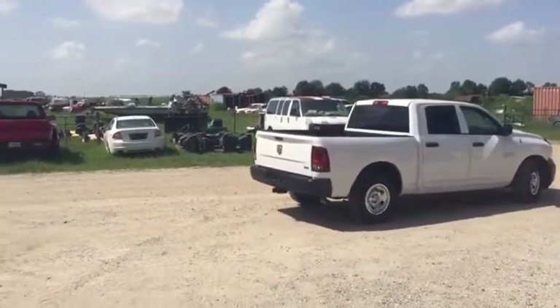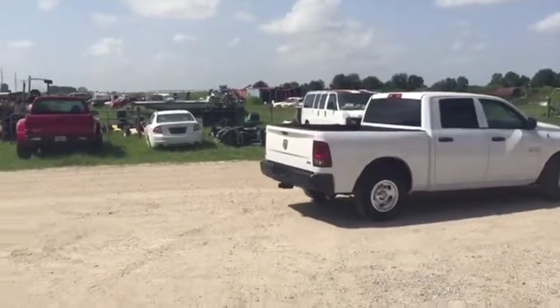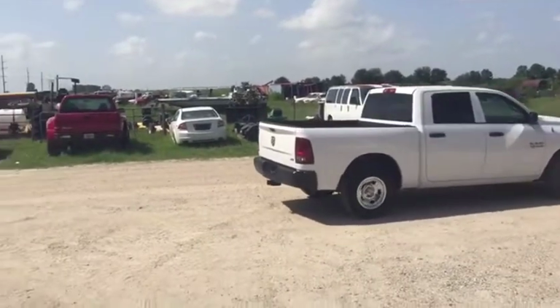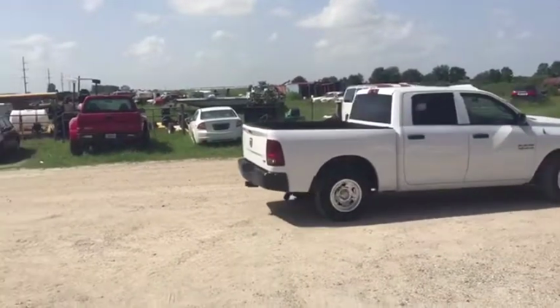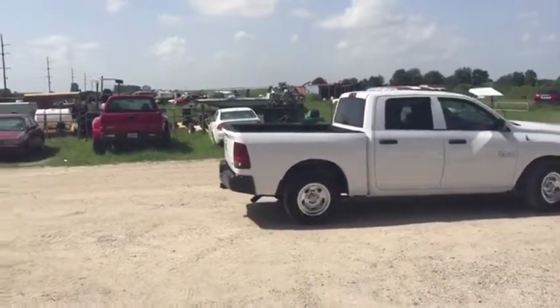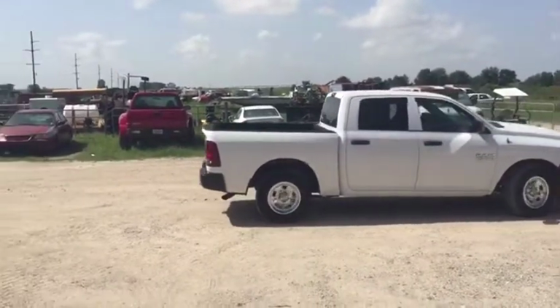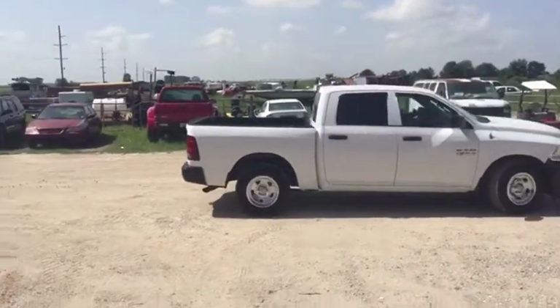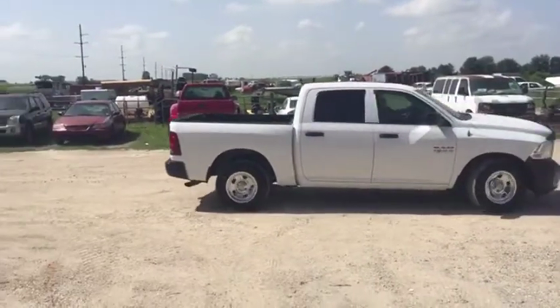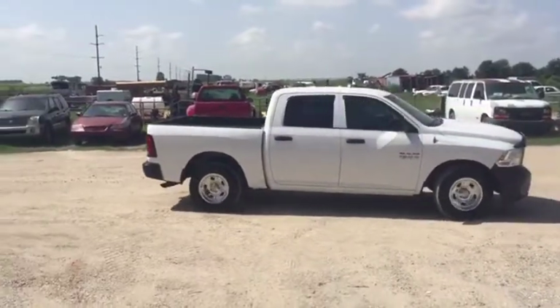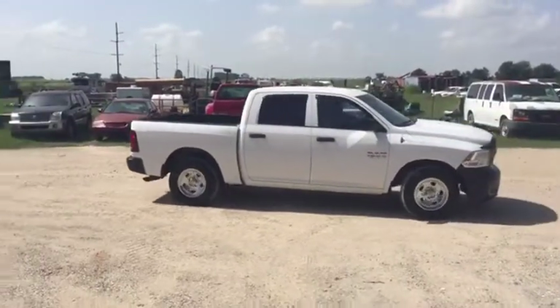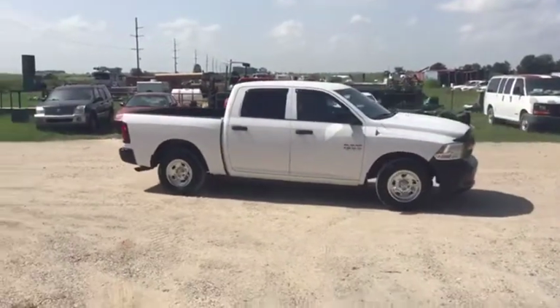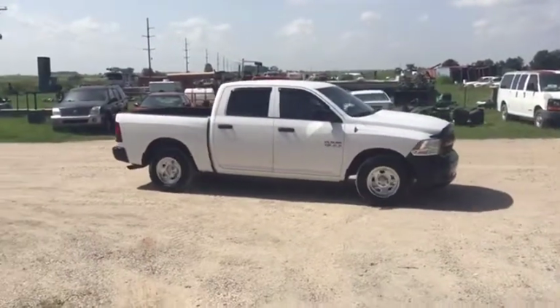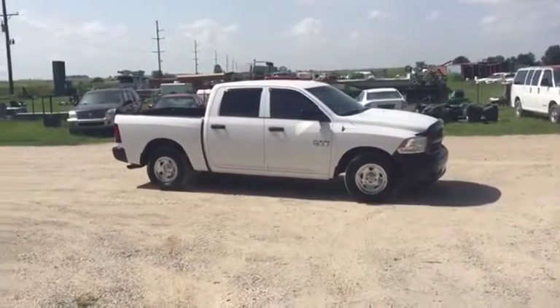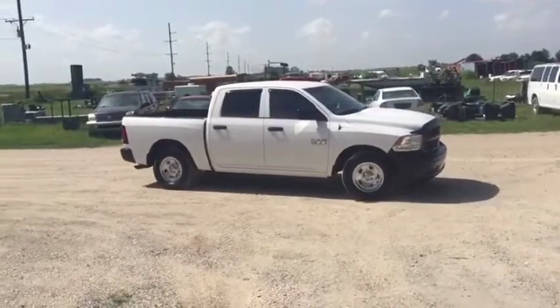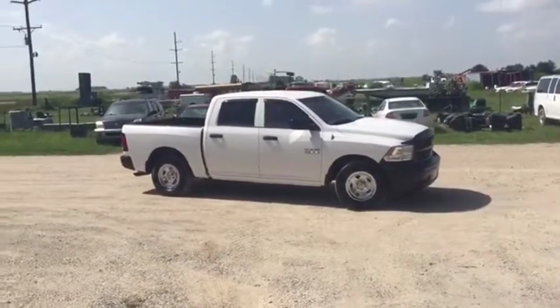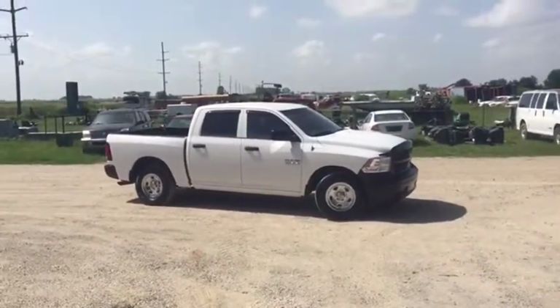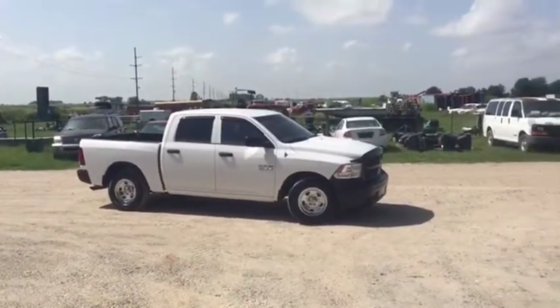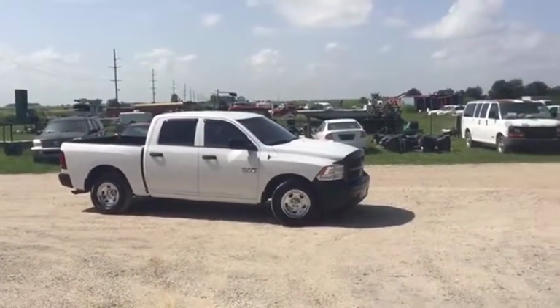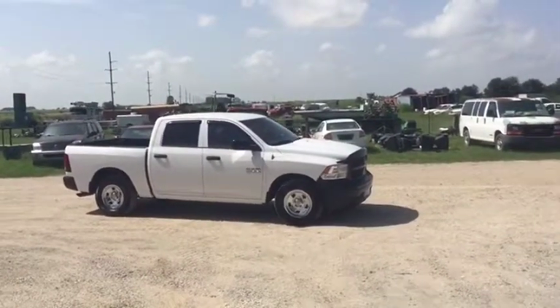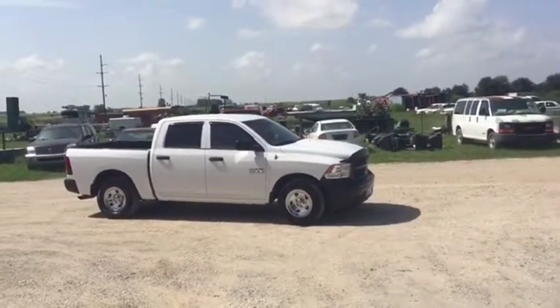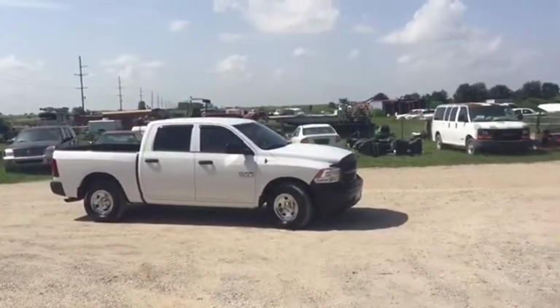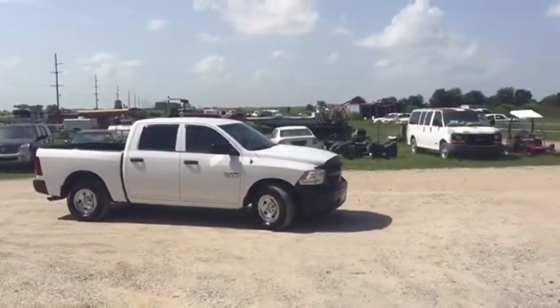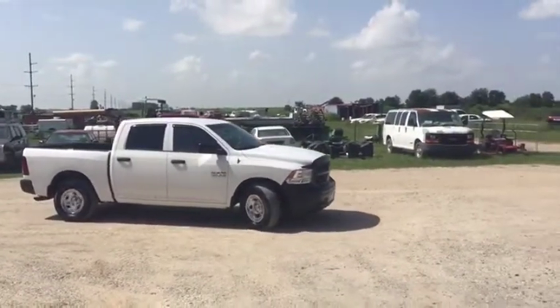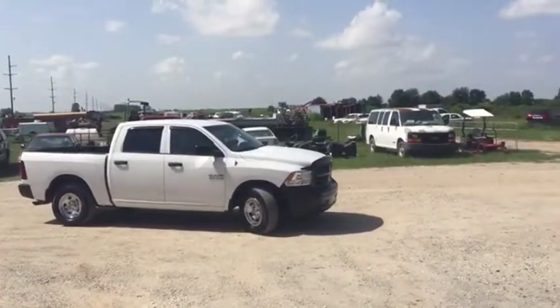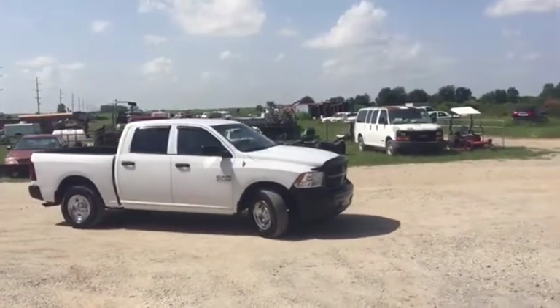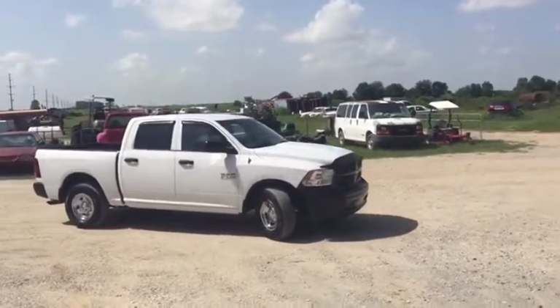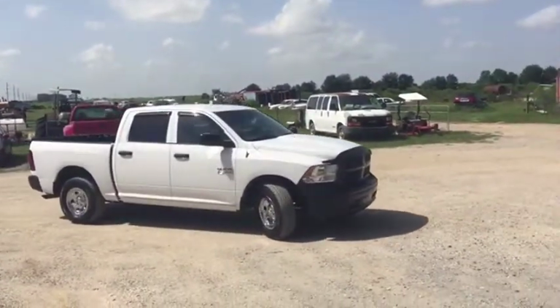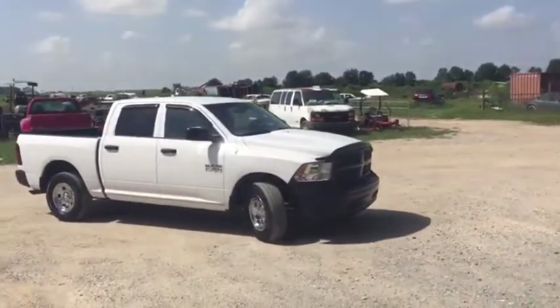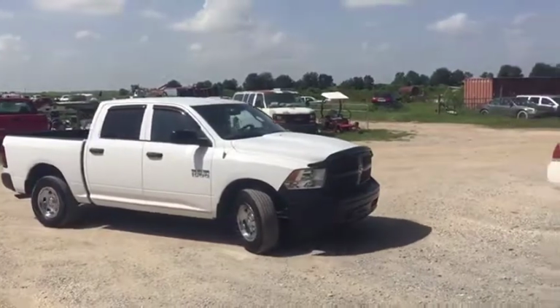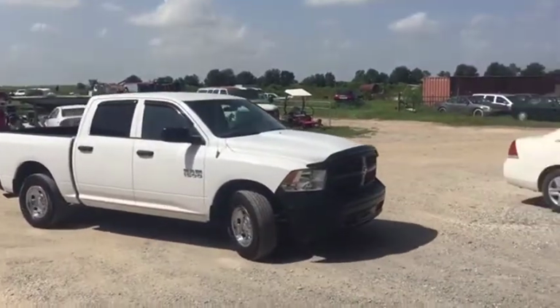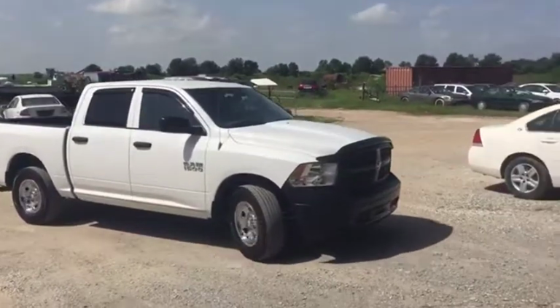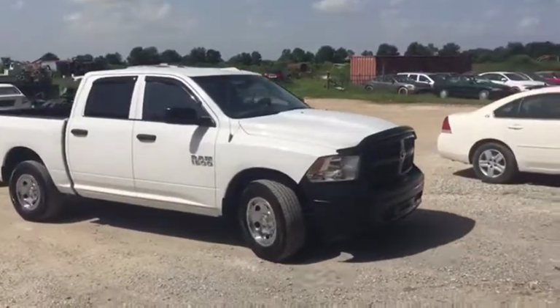It is not four-wheel drive, but it's very nice, very clean, and very well-maintained. On the outside it has a nice black front bumper, a bug shield and bug reflector, and chrome caps on the truck.